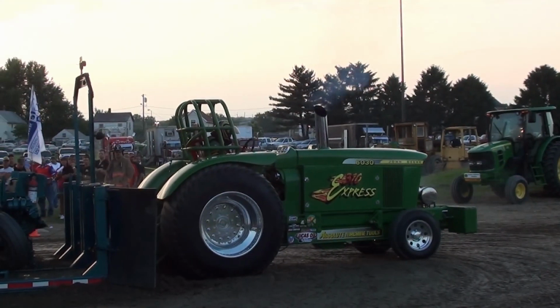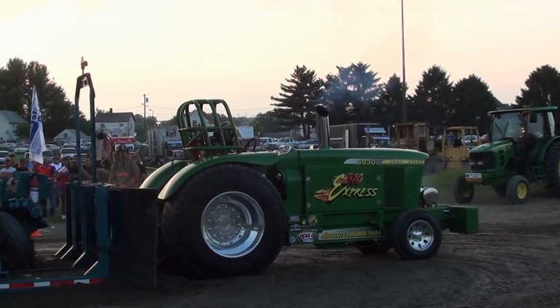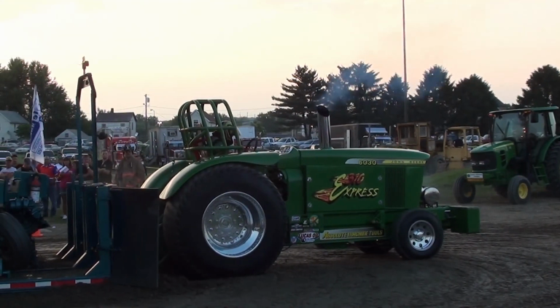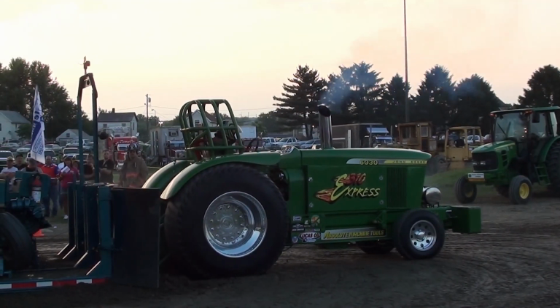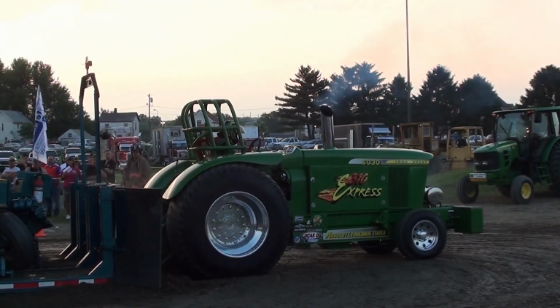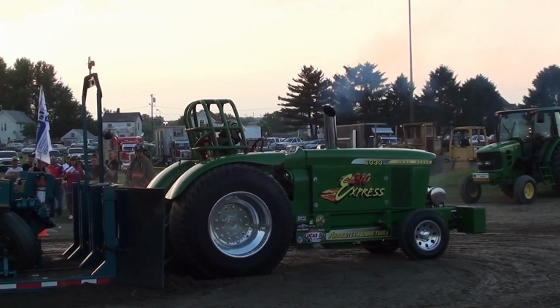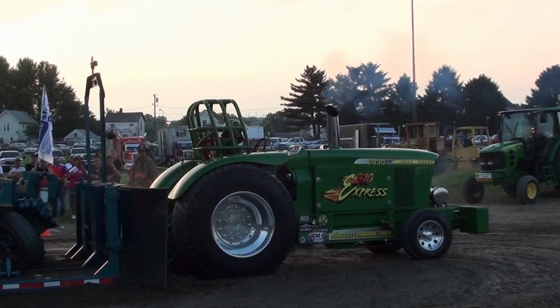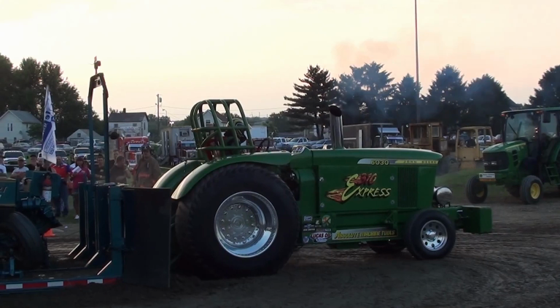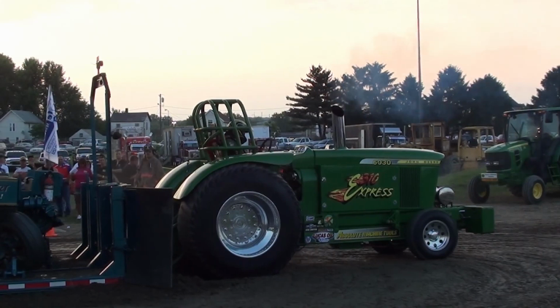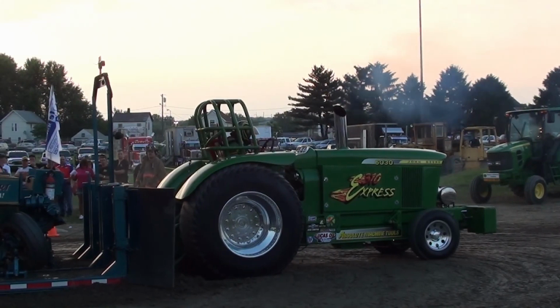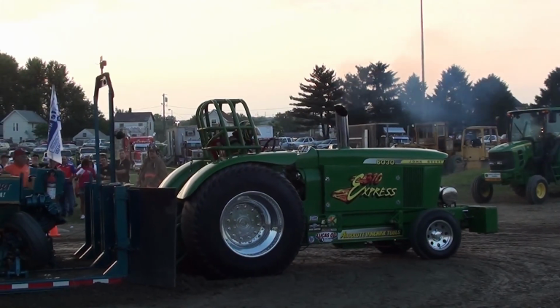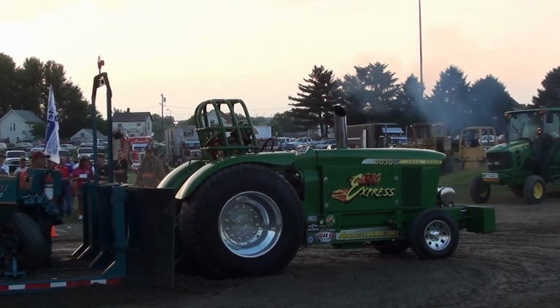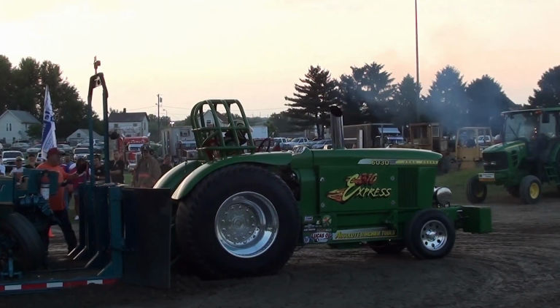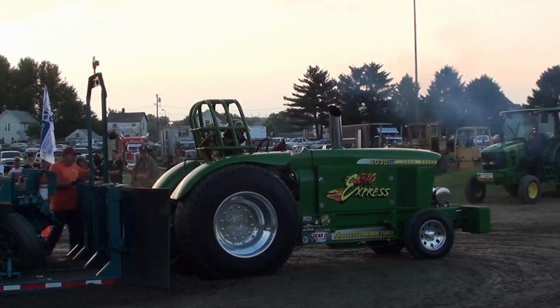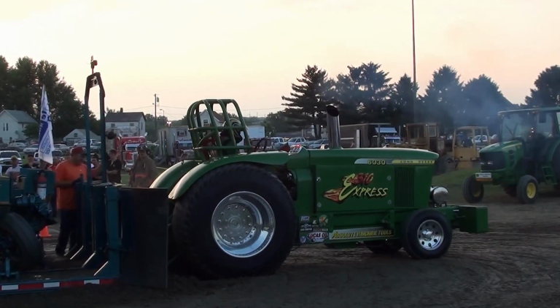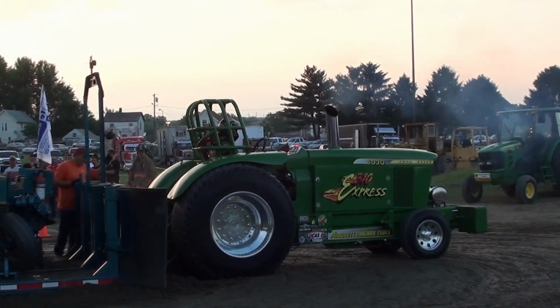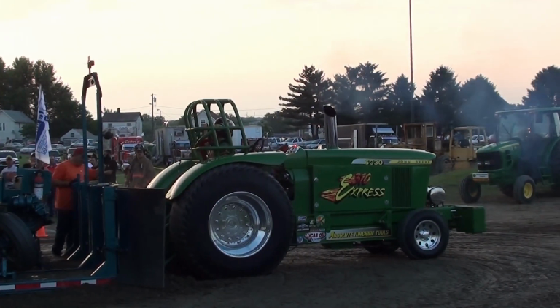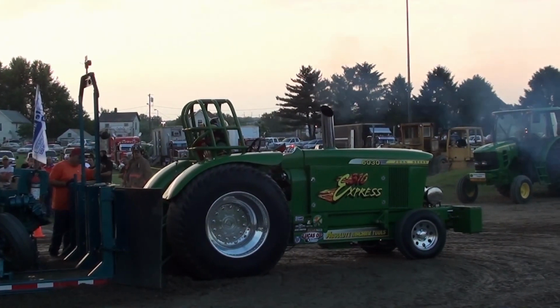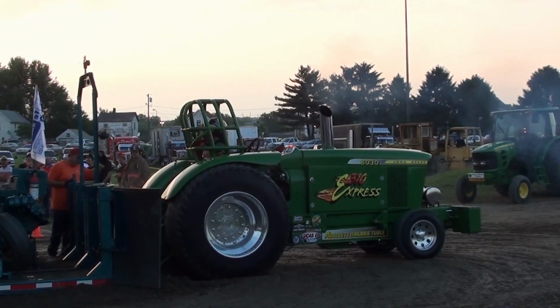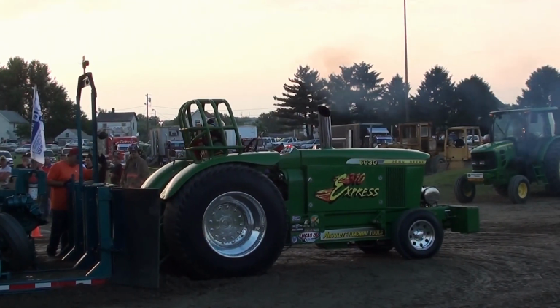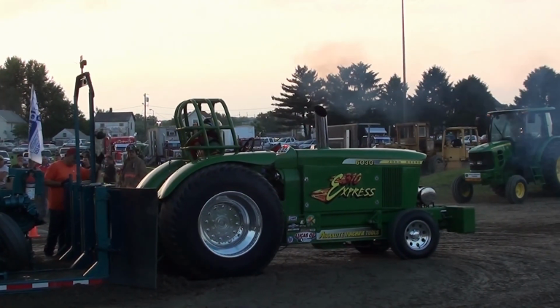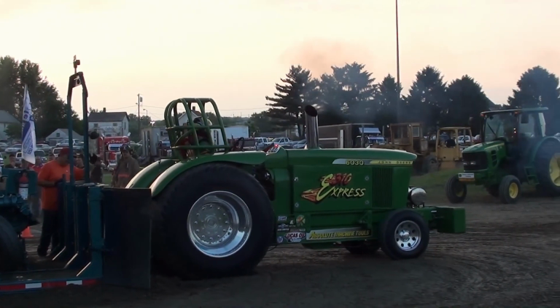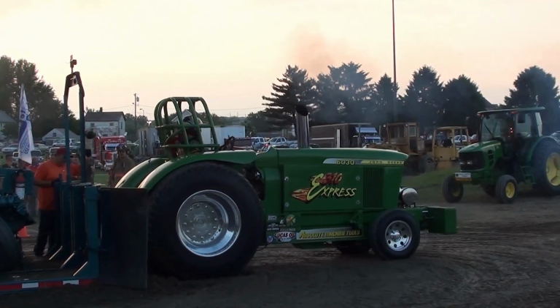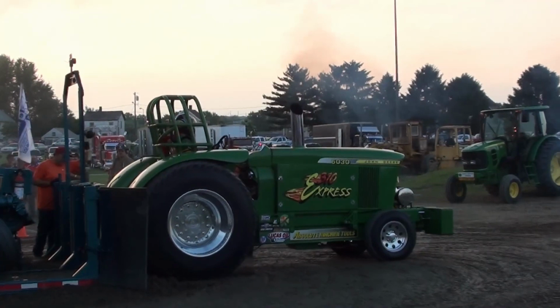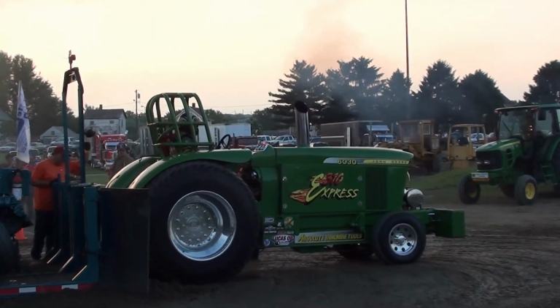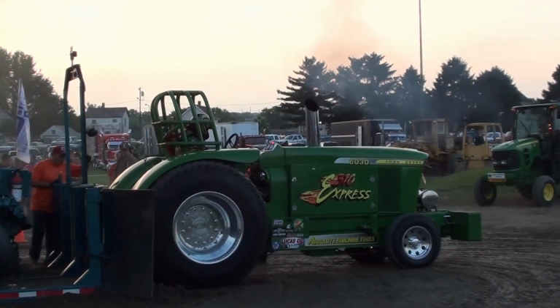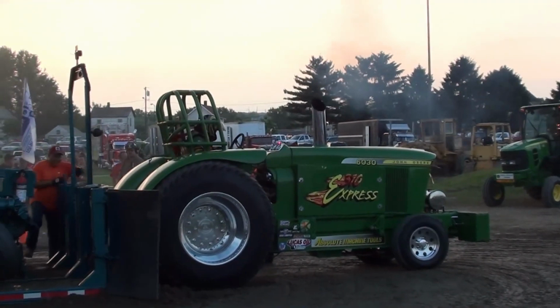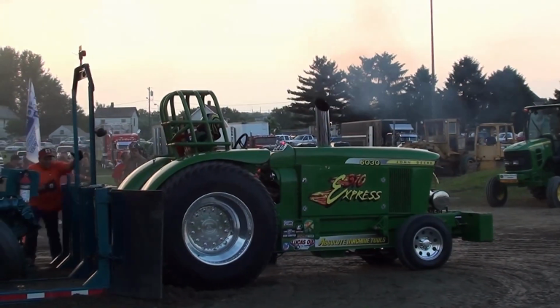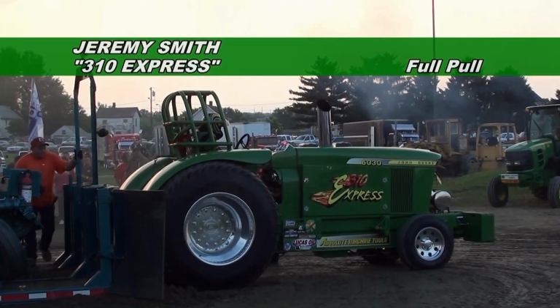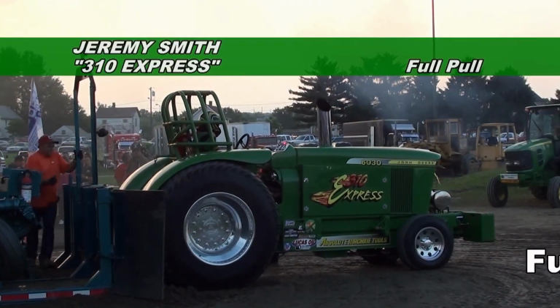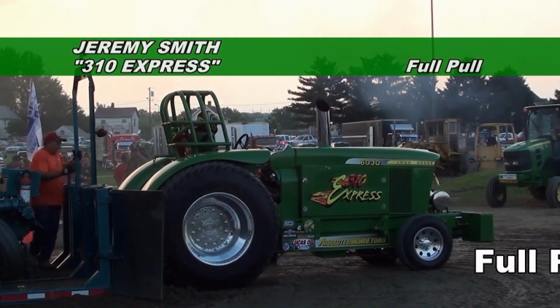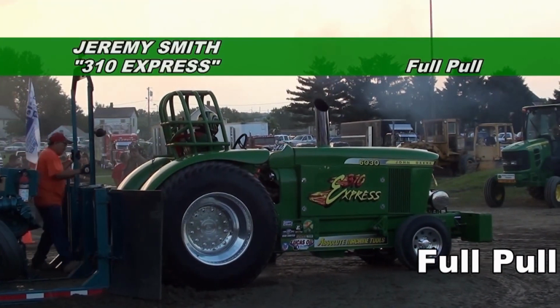Oh, you see, folks, that is close. Remember, 320 is a full, full pull. Very close here tonight. Track officials will talk it over — we may be adding some weight.